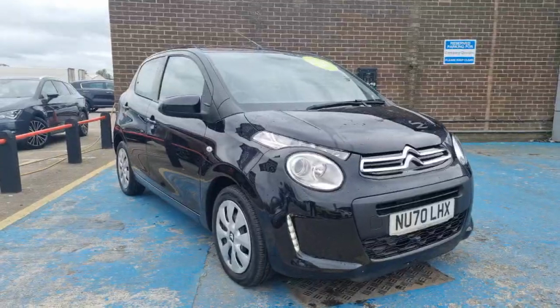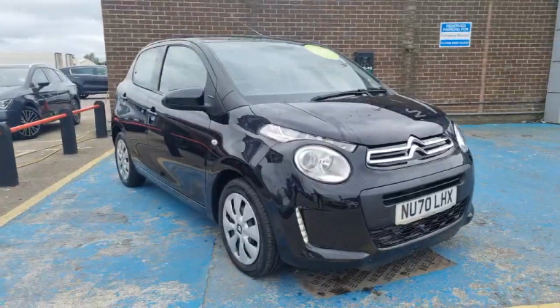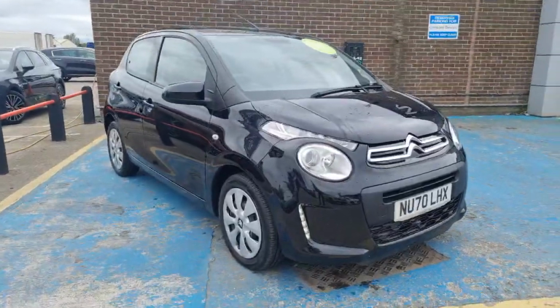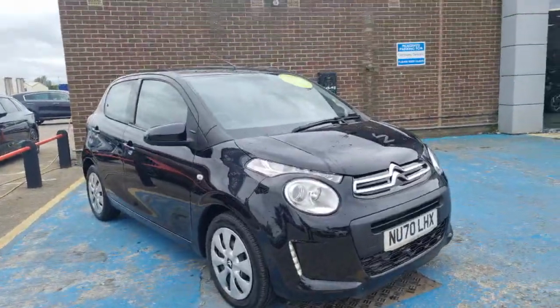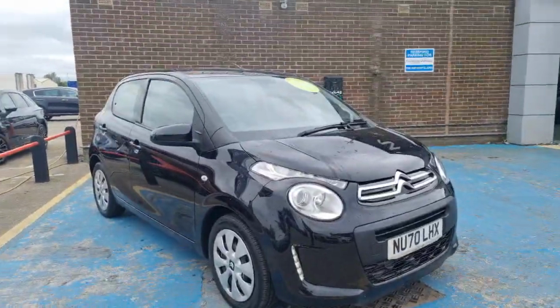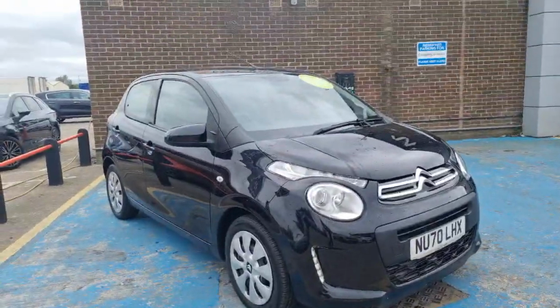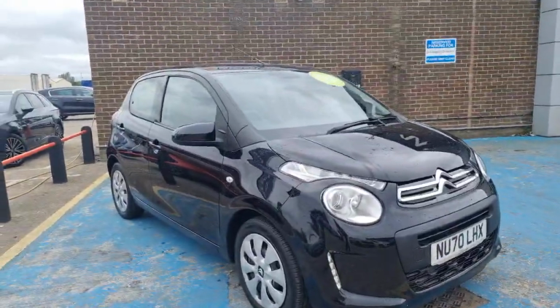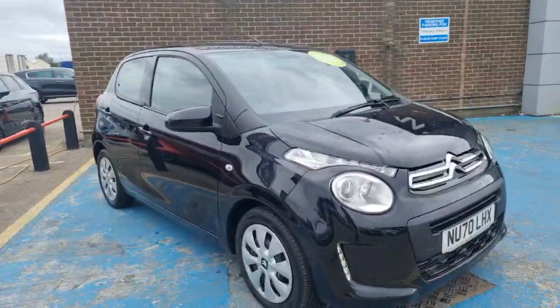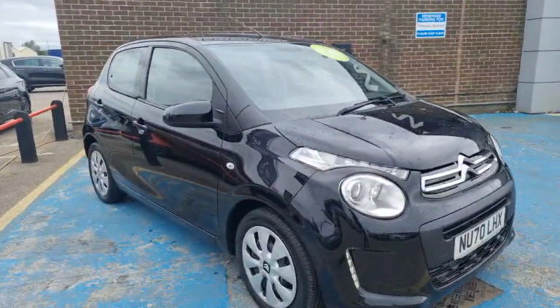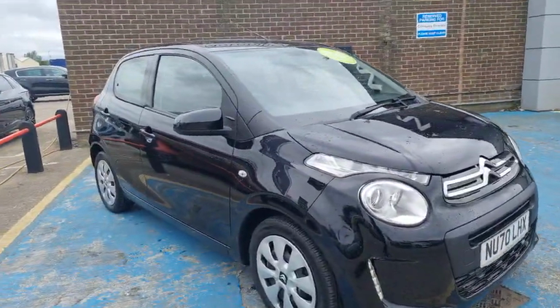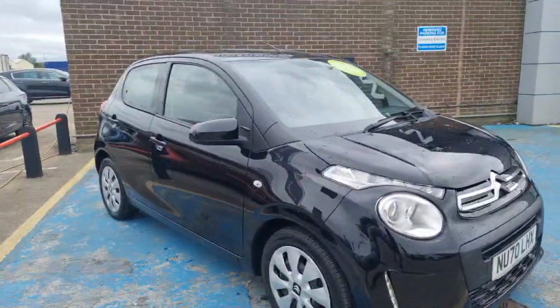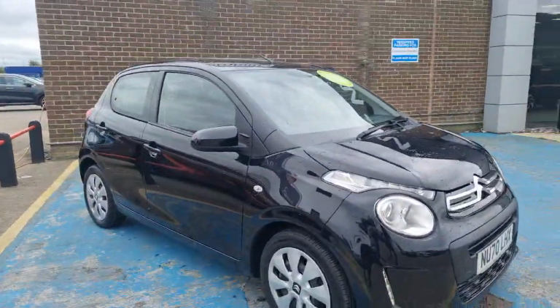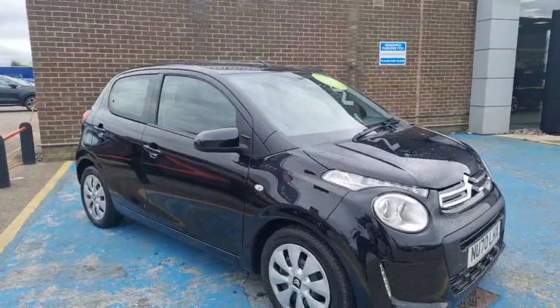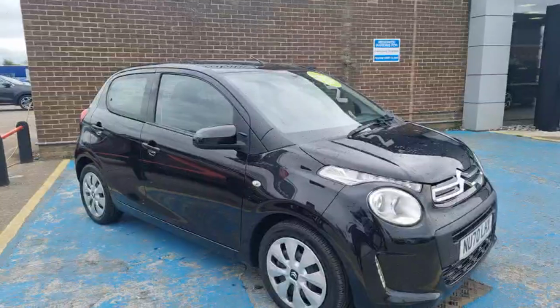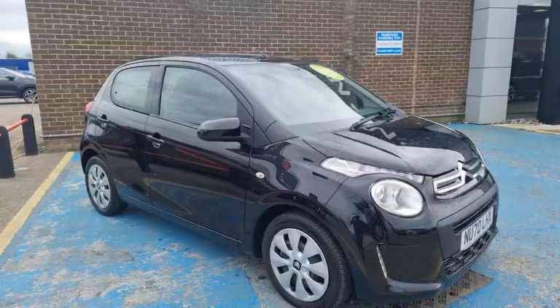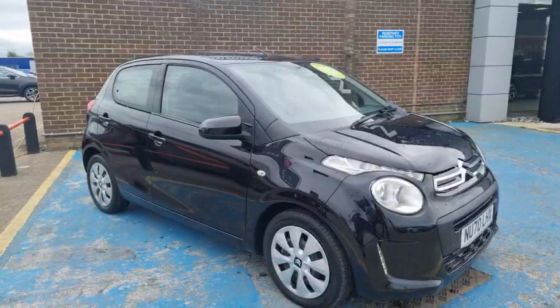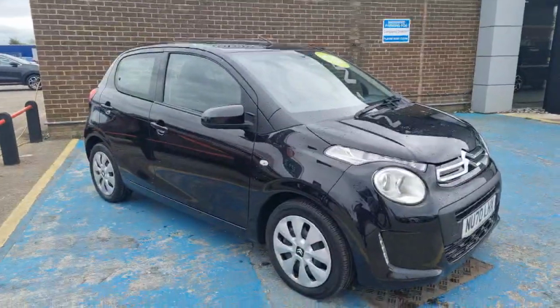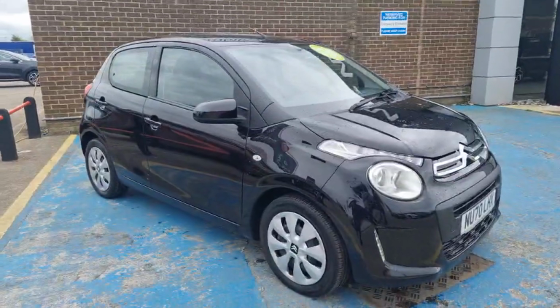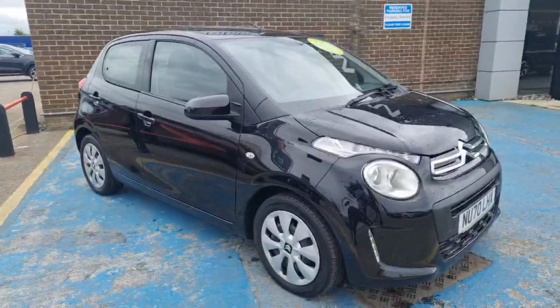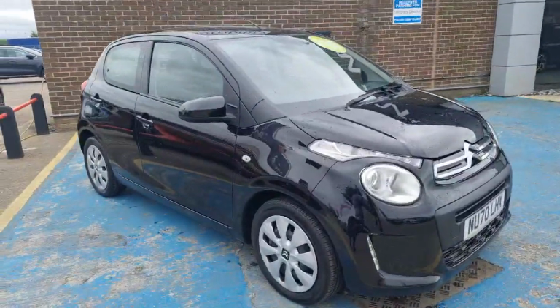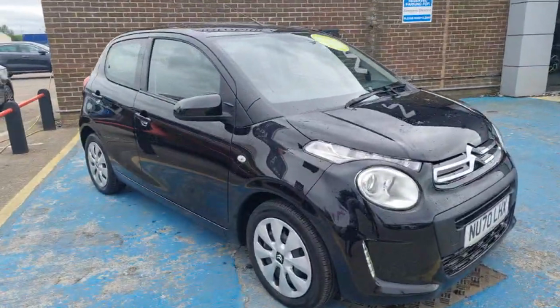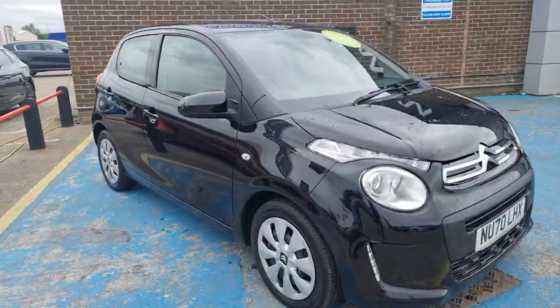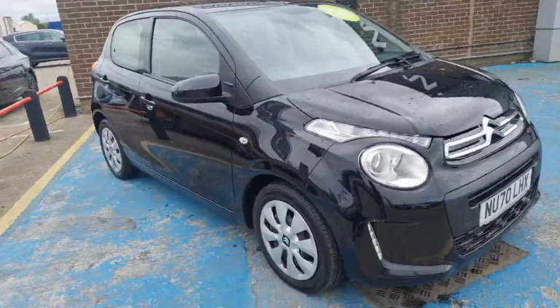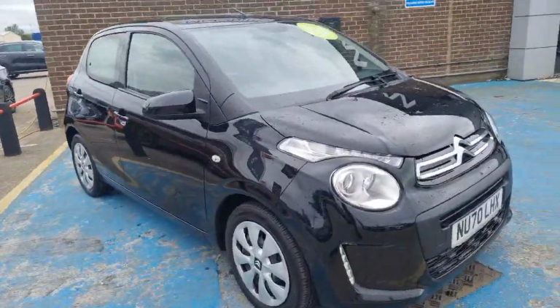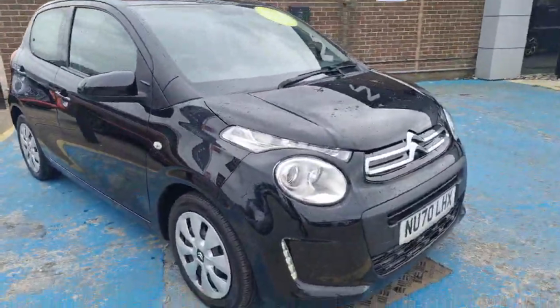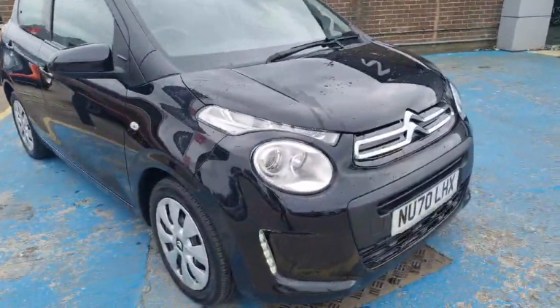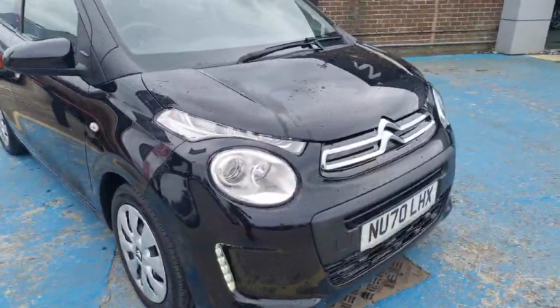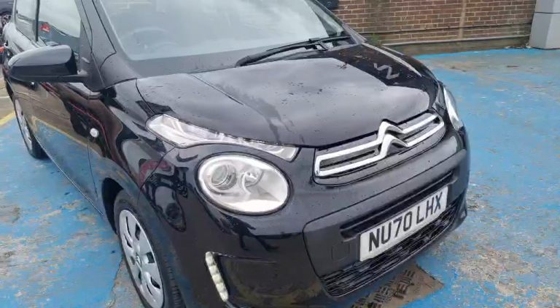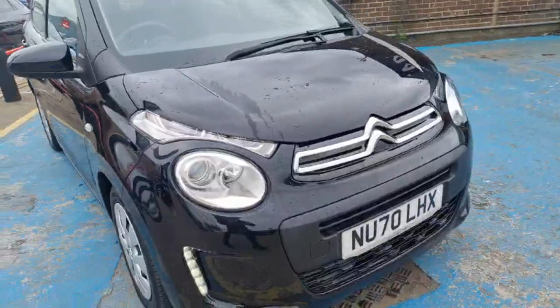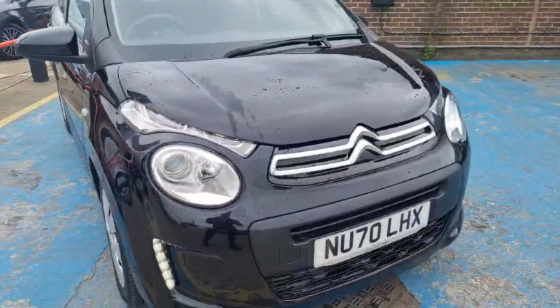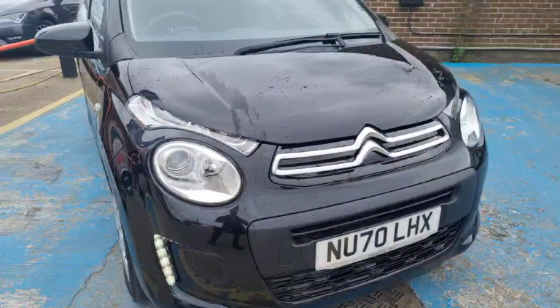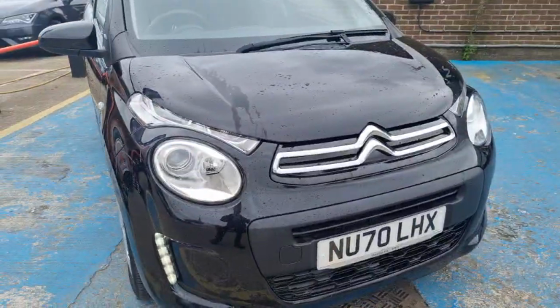Hi guys, welcome to Stockton Kia. This lovely 70 plate Citroen C1 is a 1 litre 5 speed petrol manual, with just over 23,600 miles on the vehicle. It's a five door, four seater, finished in a lovely metallic black.